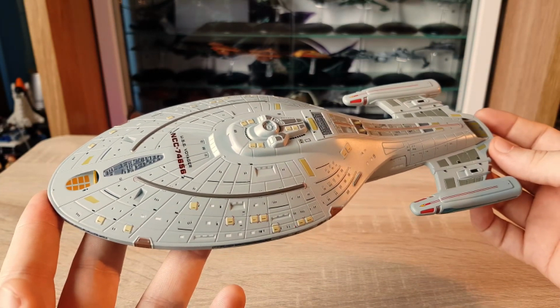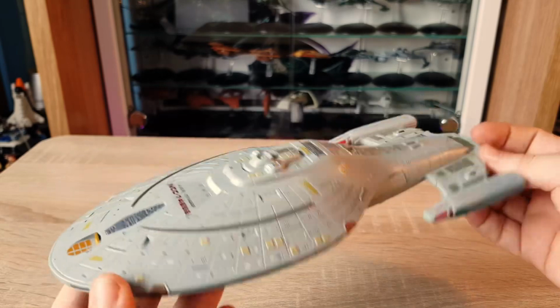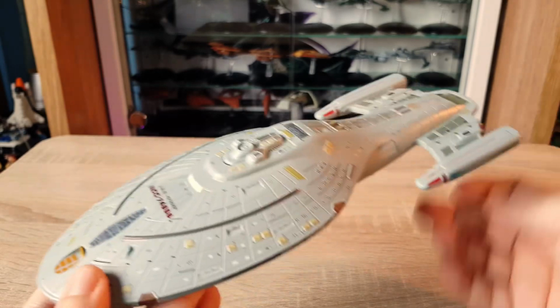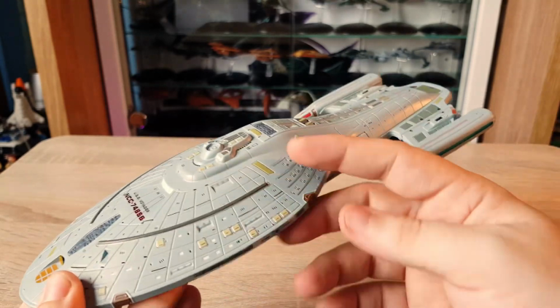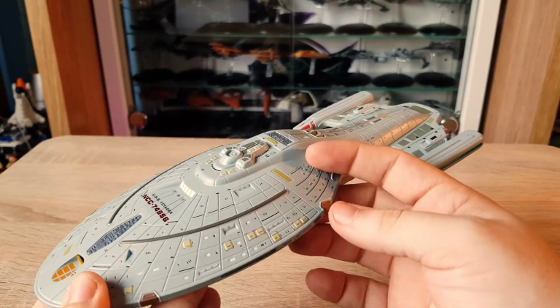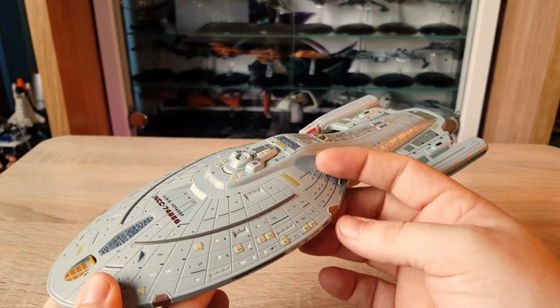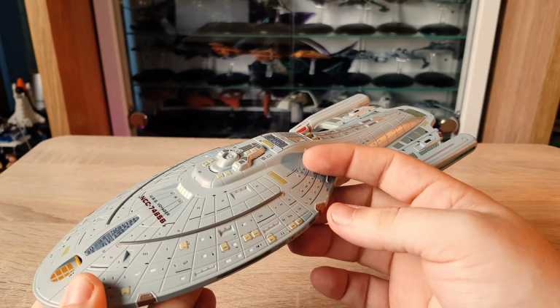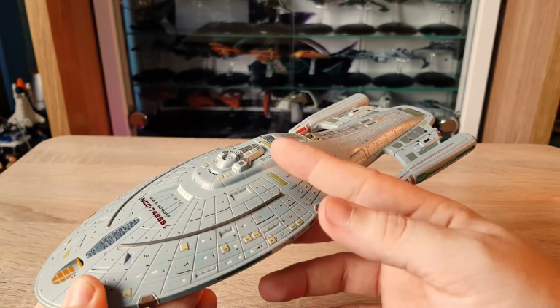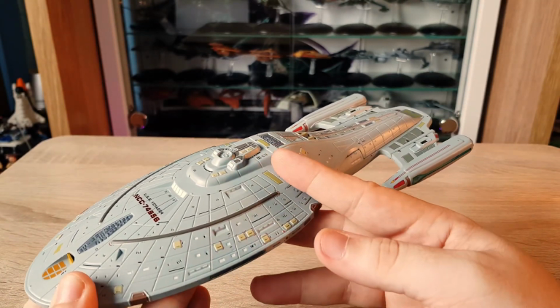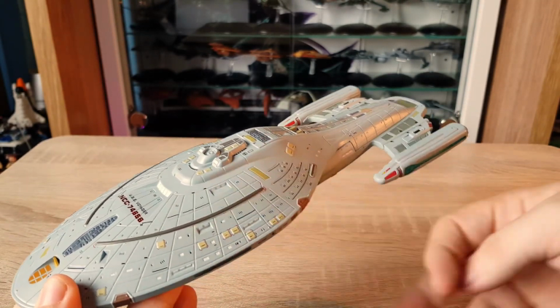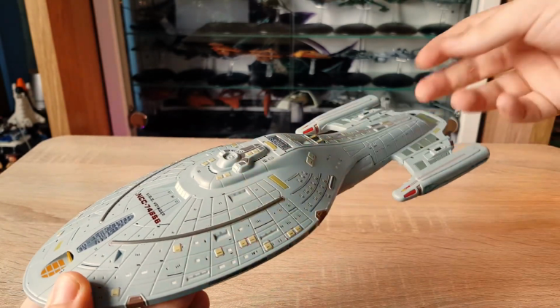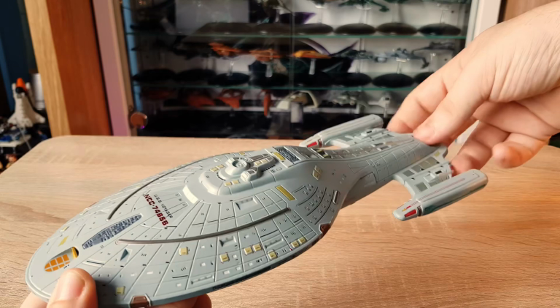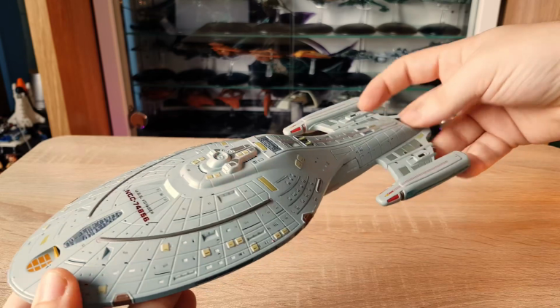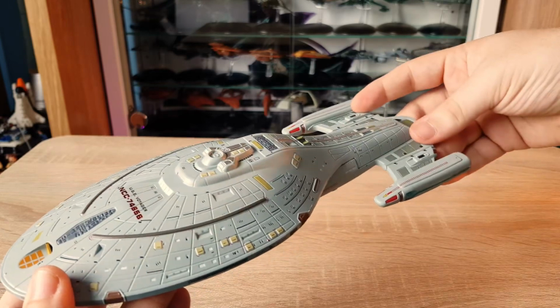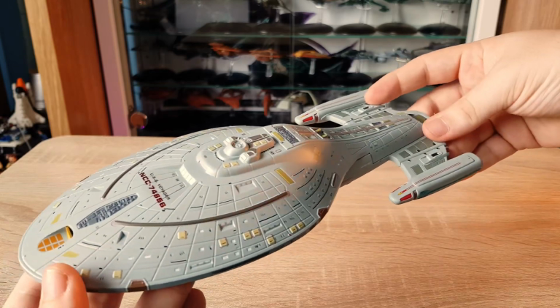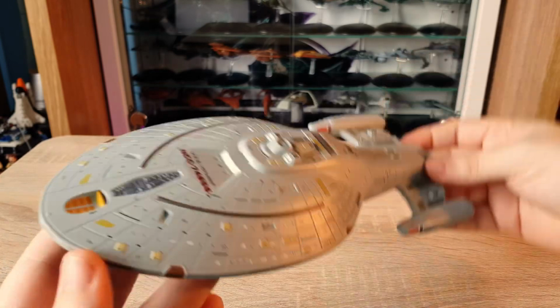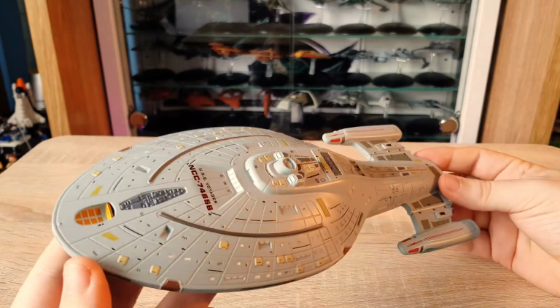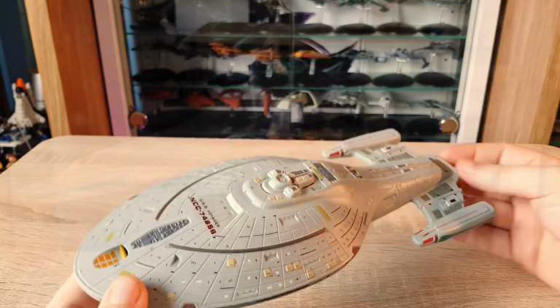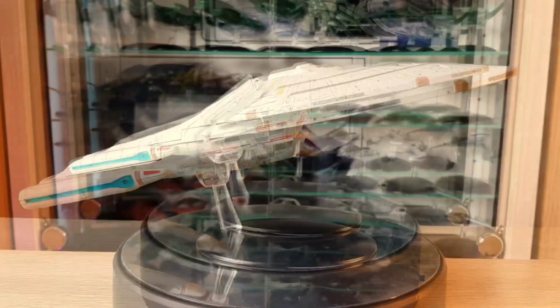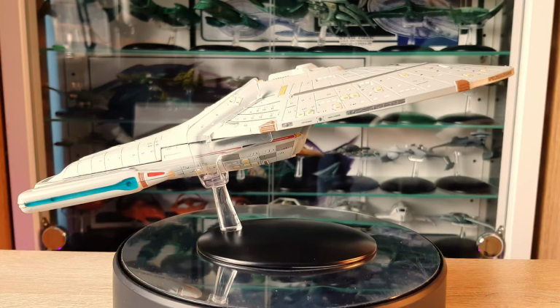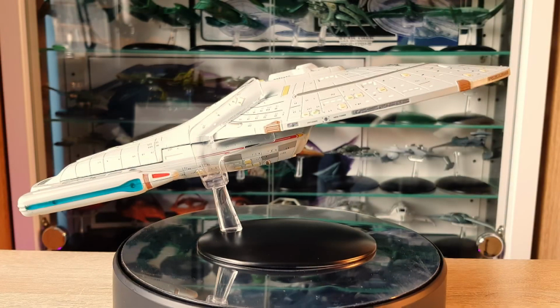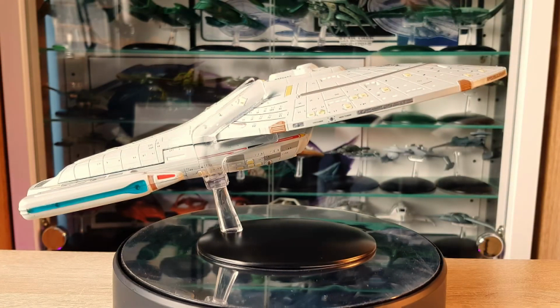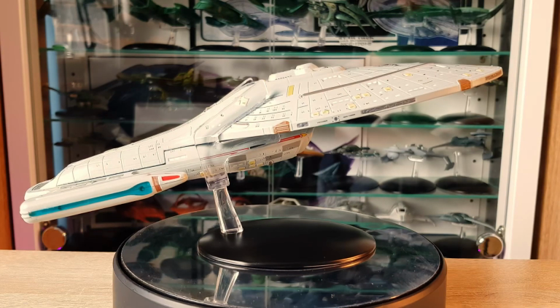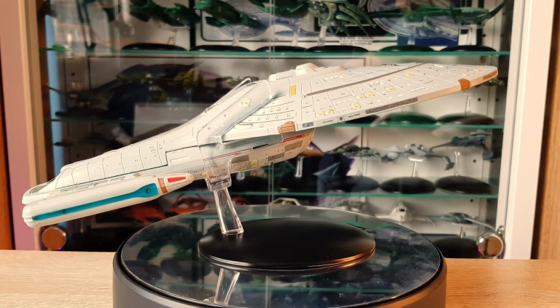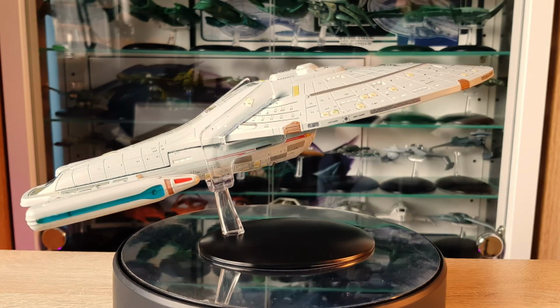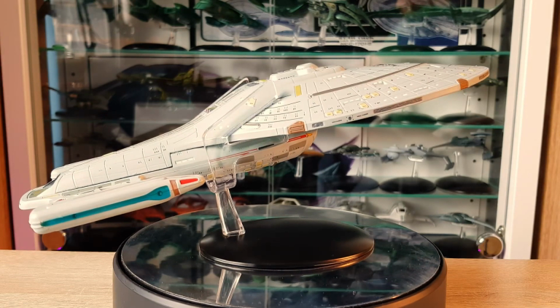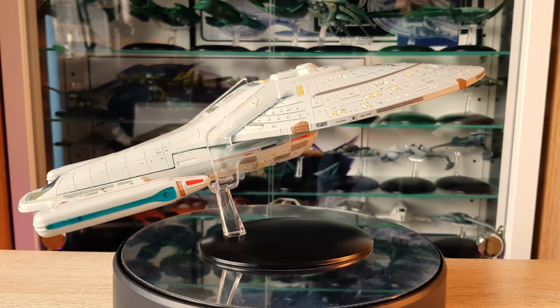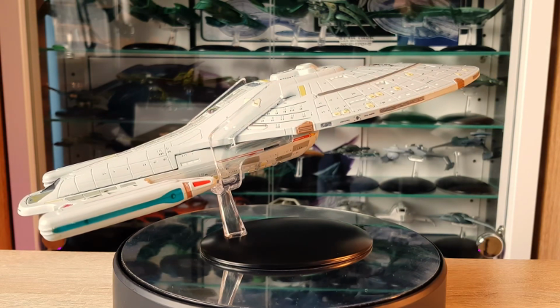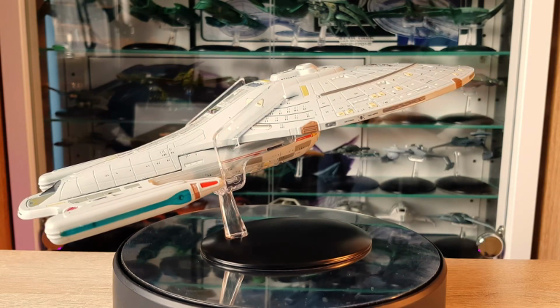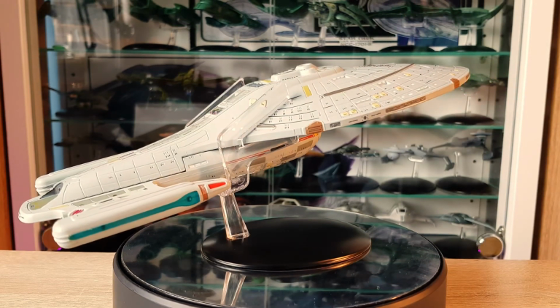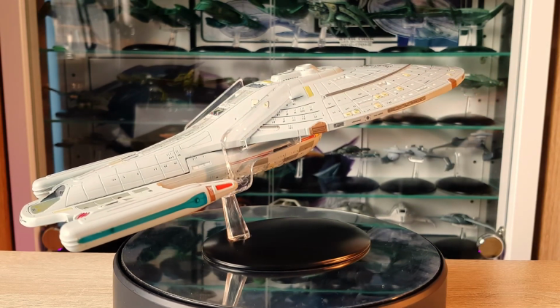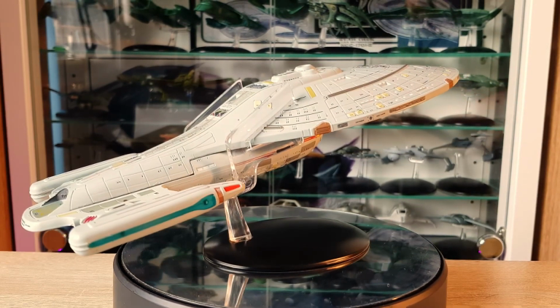Let's check this ship out in its mount, which I'm looking forward to — it mounts here at the front. The other Voyager mounts at the back, so it'll be interesting to see the two side by side. There you have her, ladies and gentlemen — the XL Voyager. What do you think?